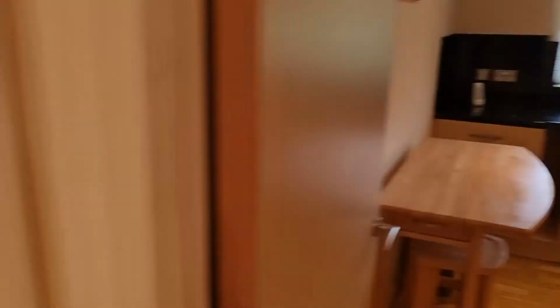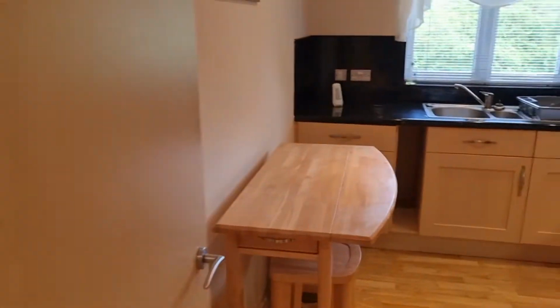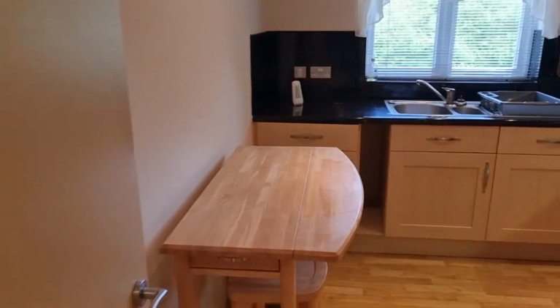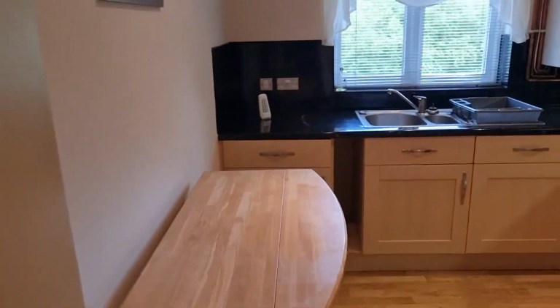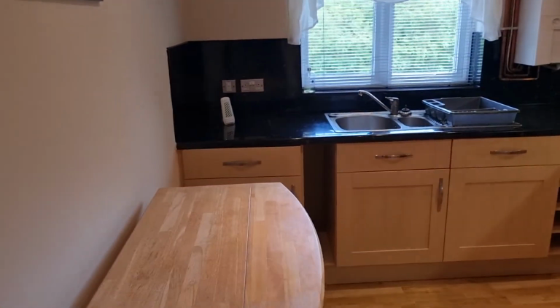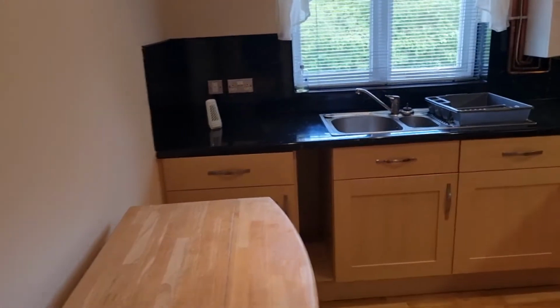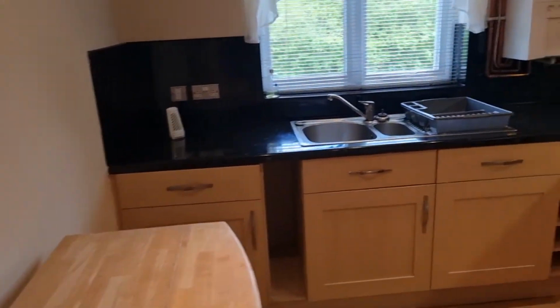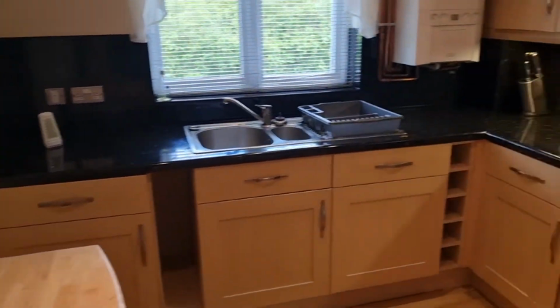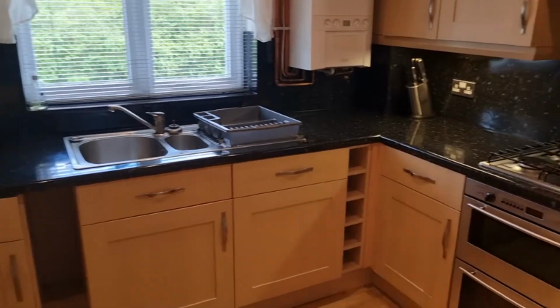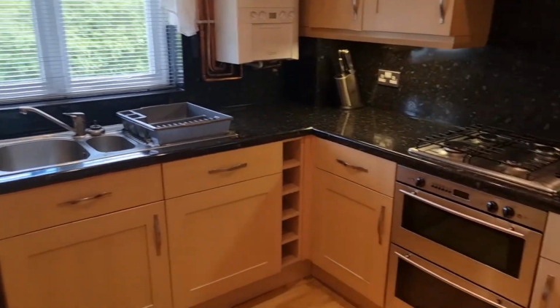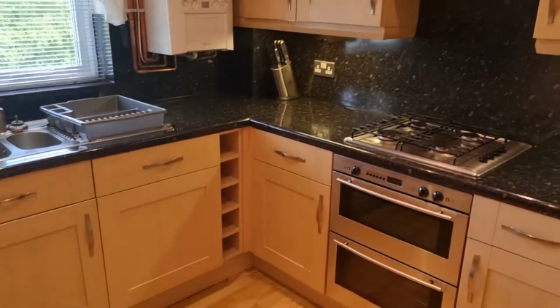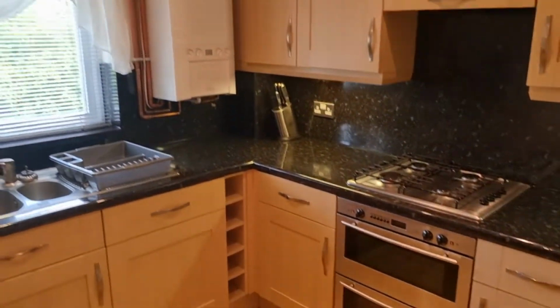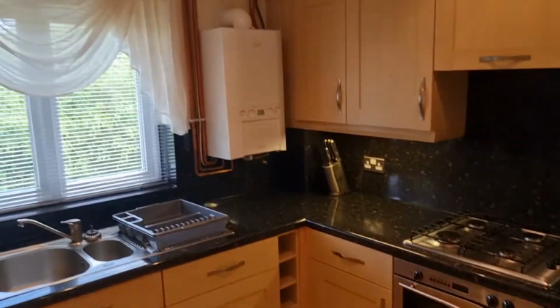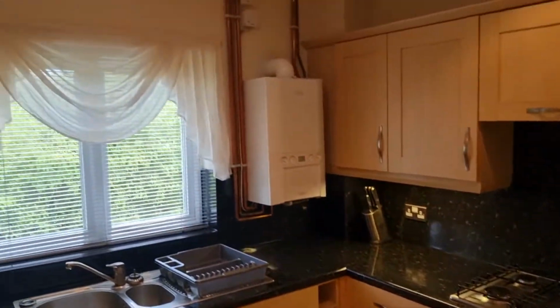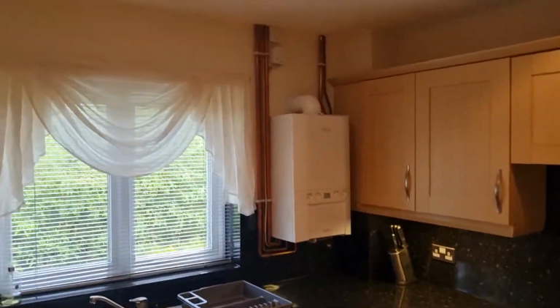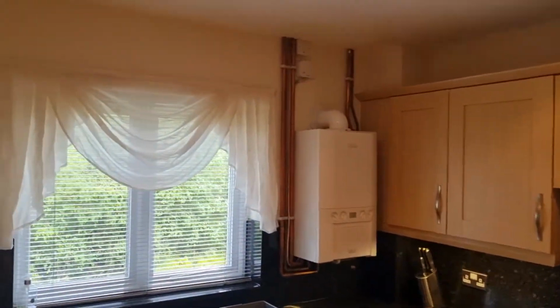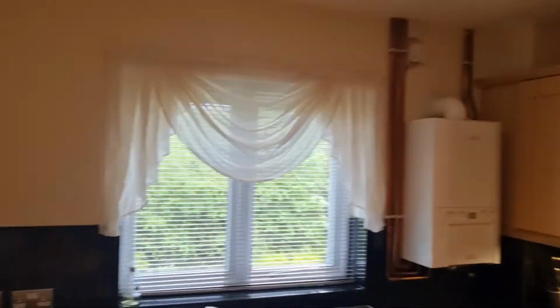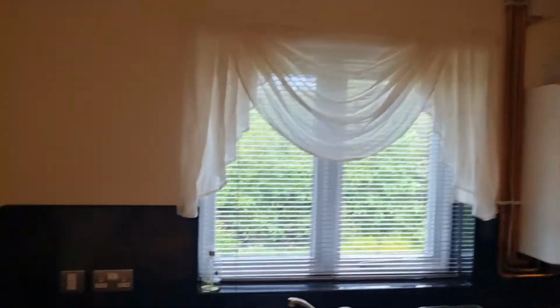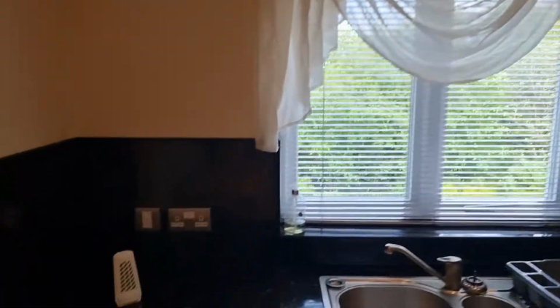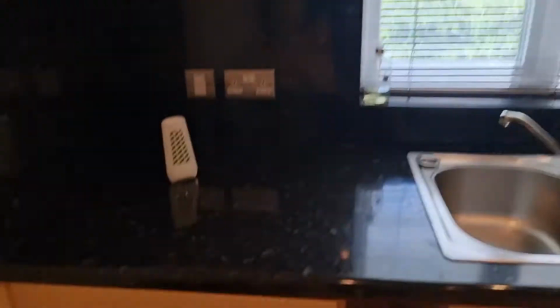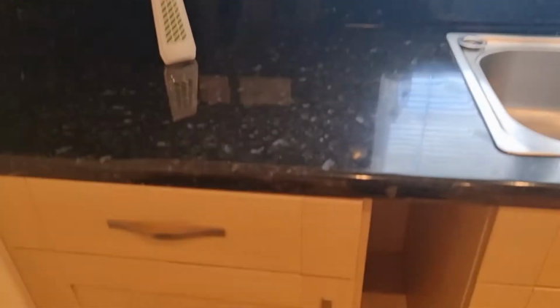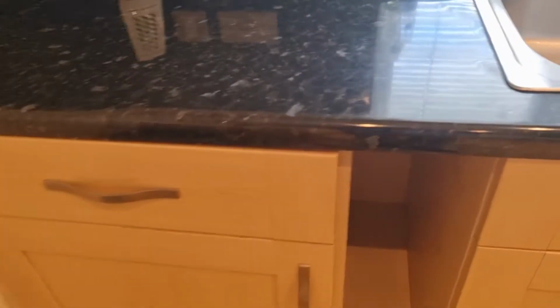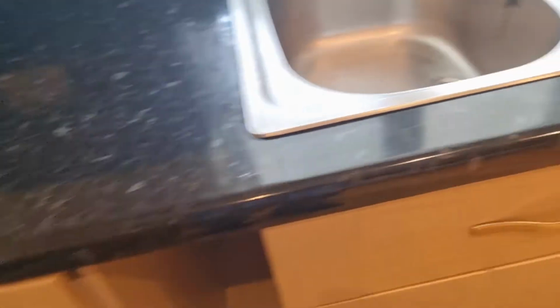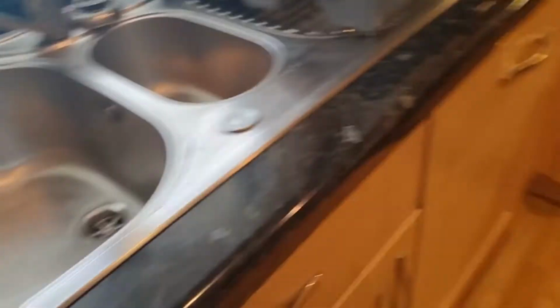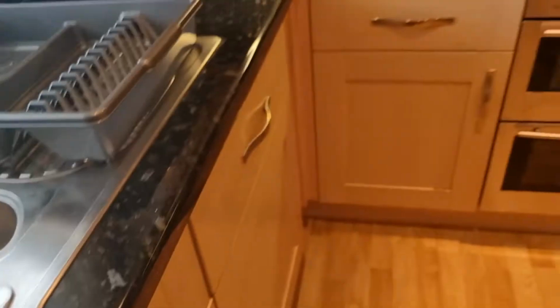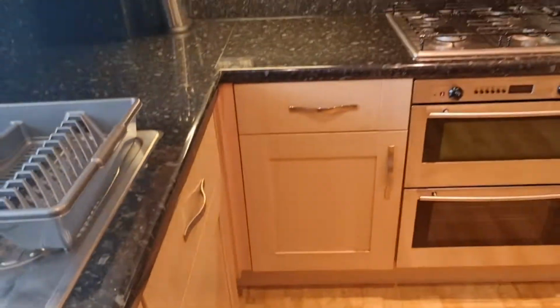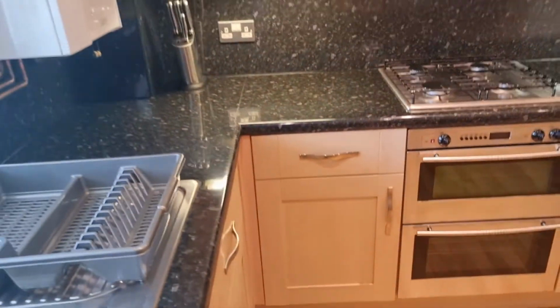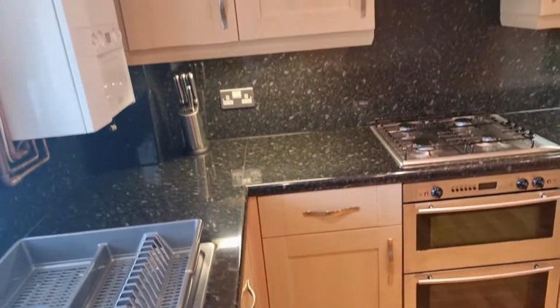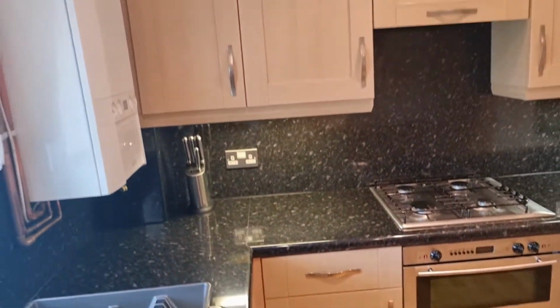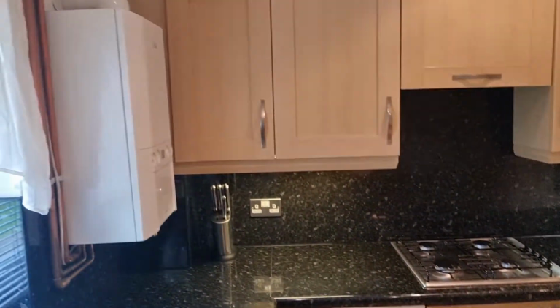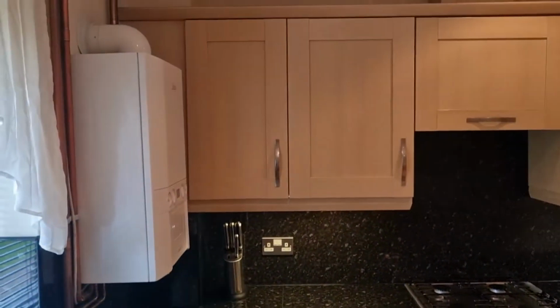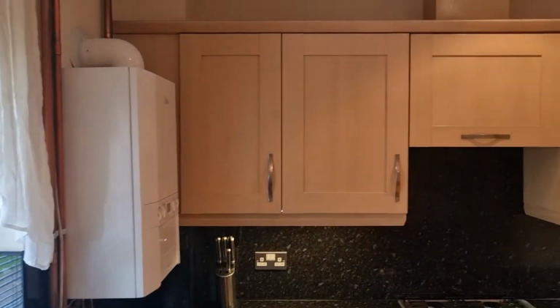Moving on into the kitchen, we have a fully fitted kitchen, new gas boiler, integrated appliances — dishwasher, oven, hob, and a full size fridge freezer.